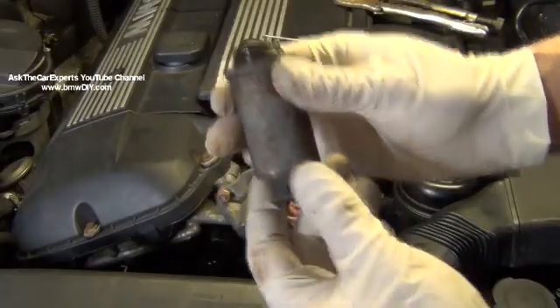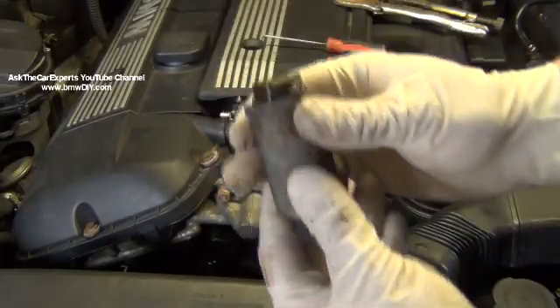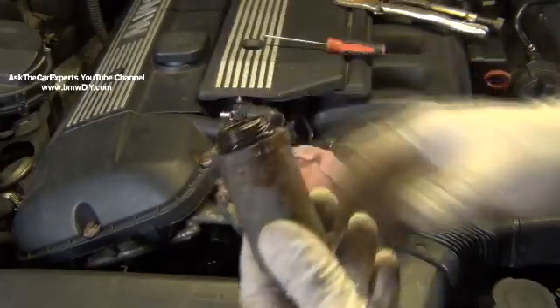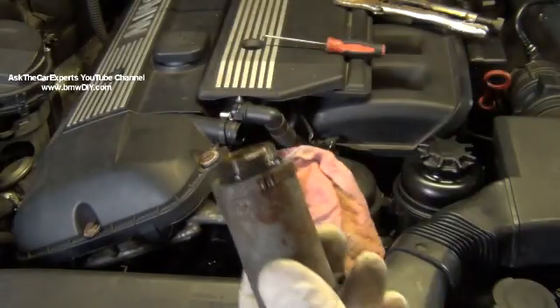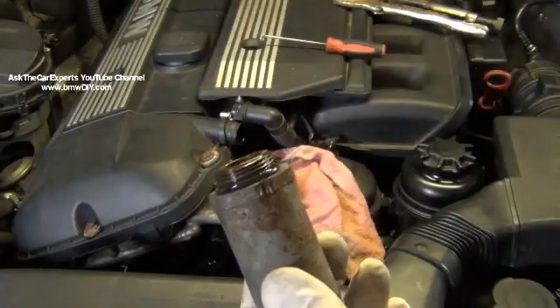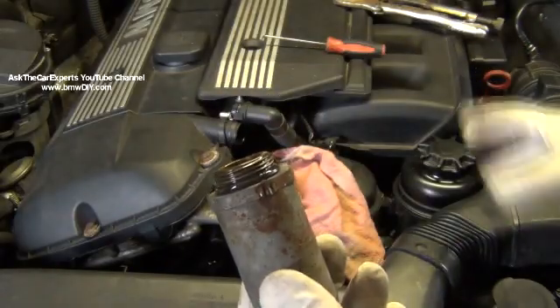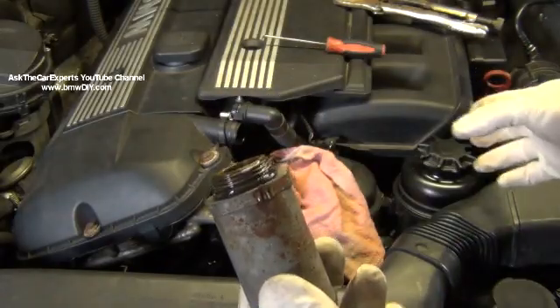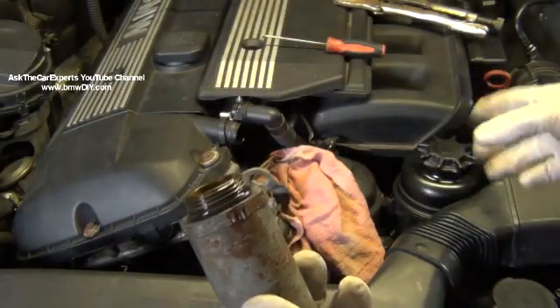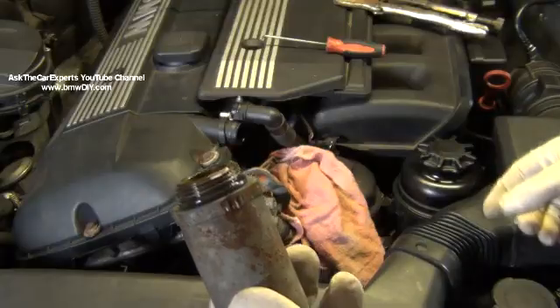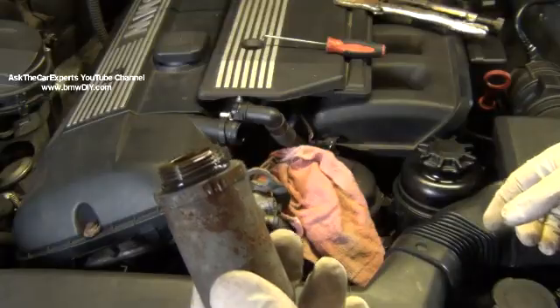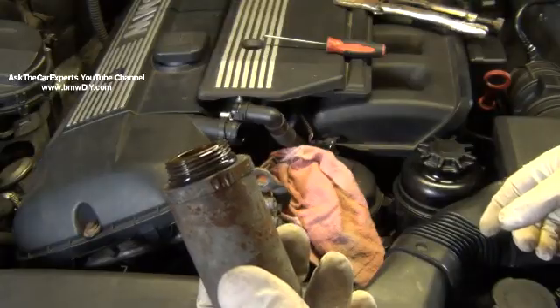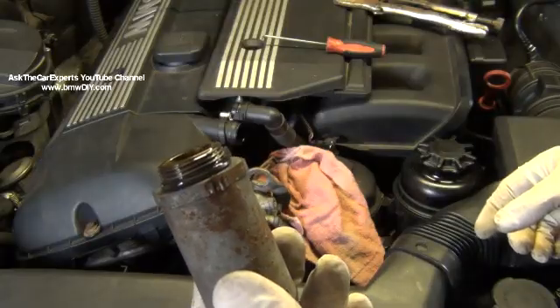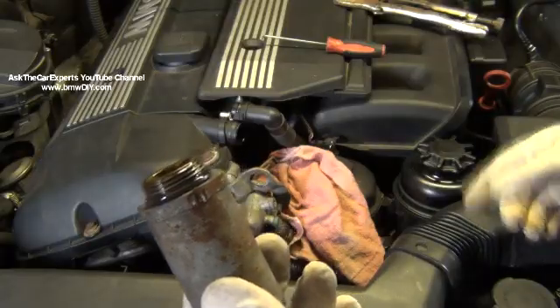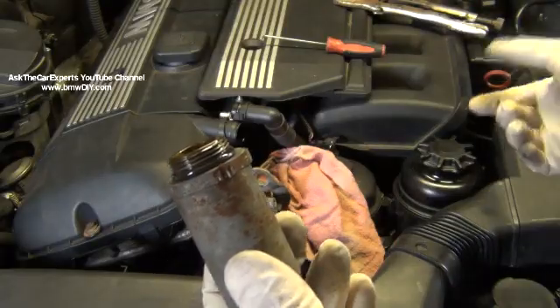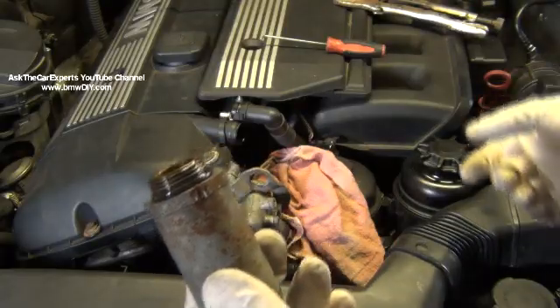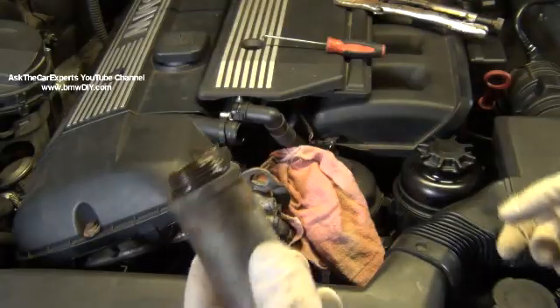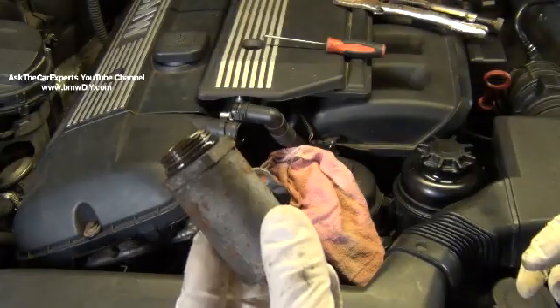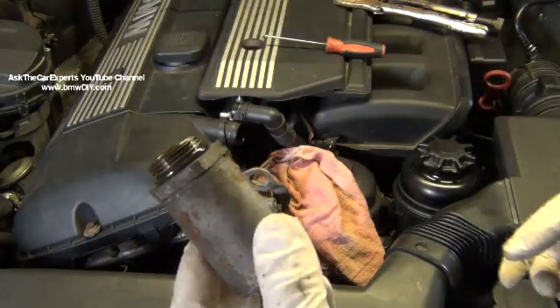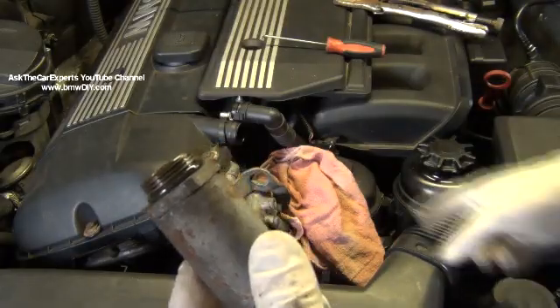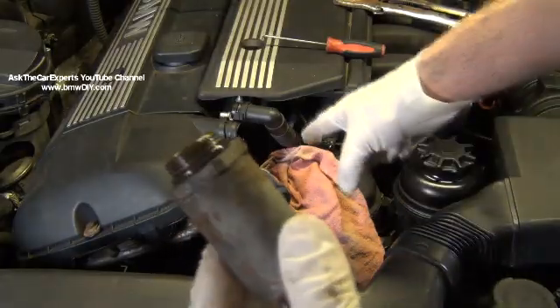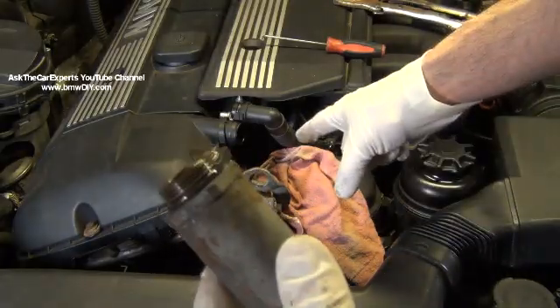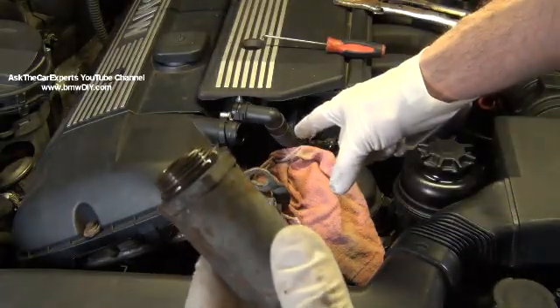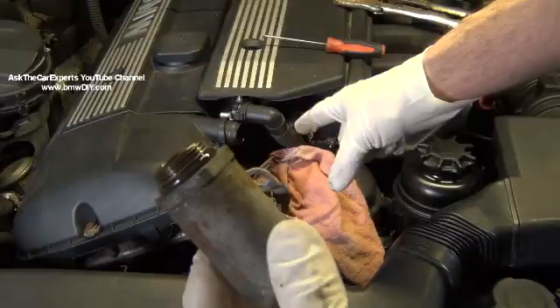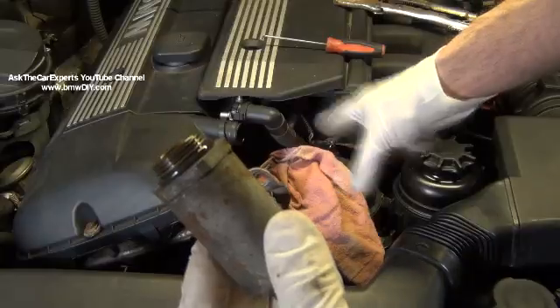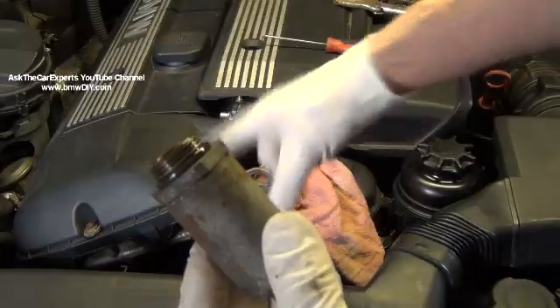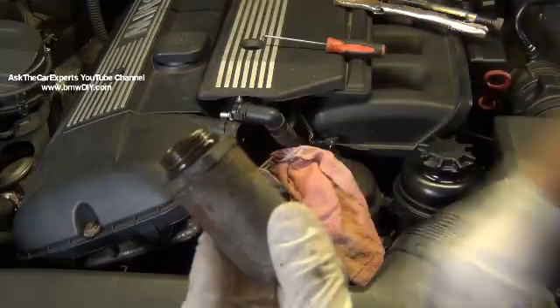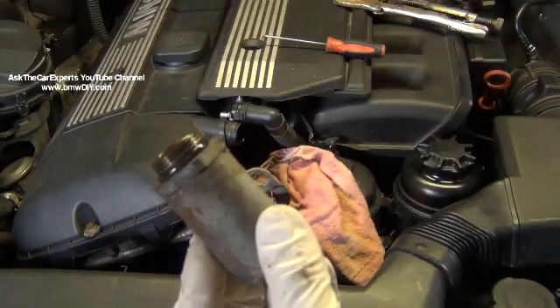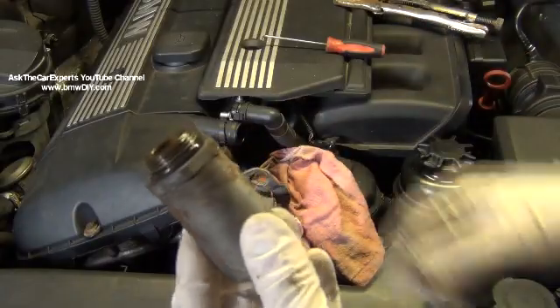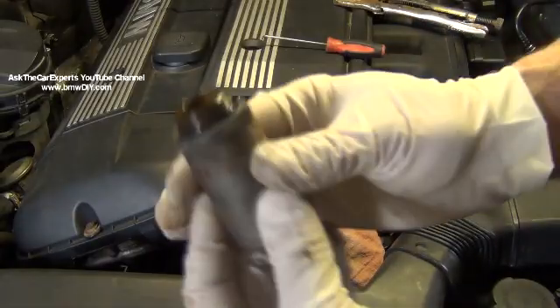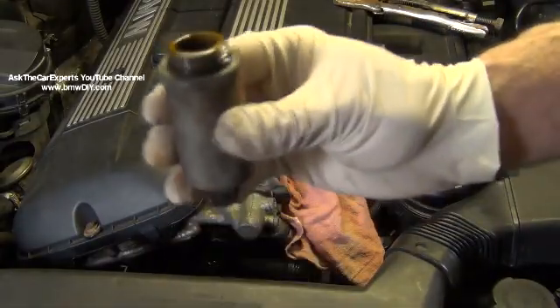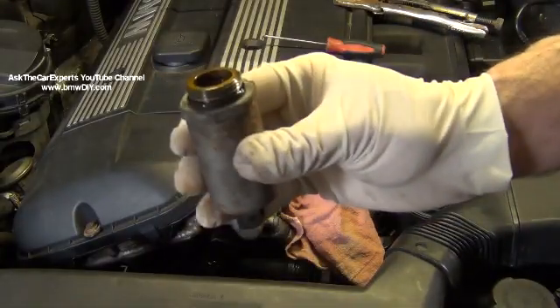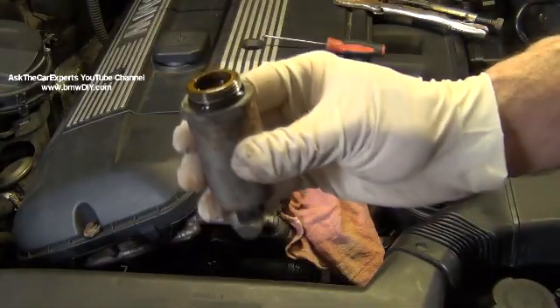If you have a camshaft sensor fault or camshaft position fault, a lot of times it's actually either the intake or exhaust sensors, and not the solenoid.